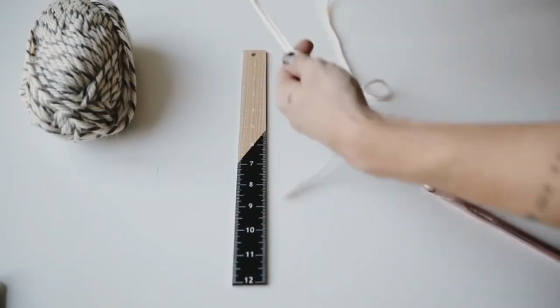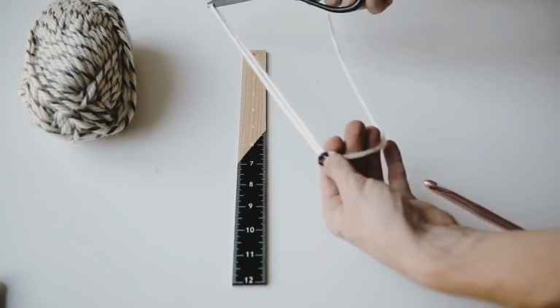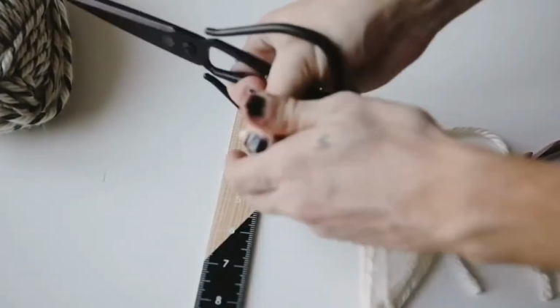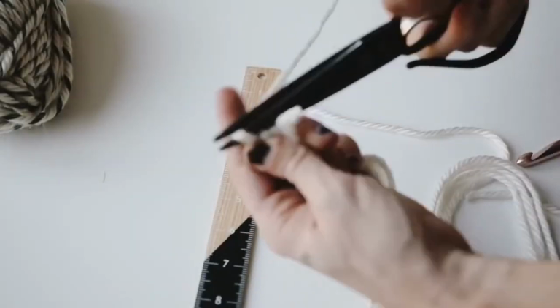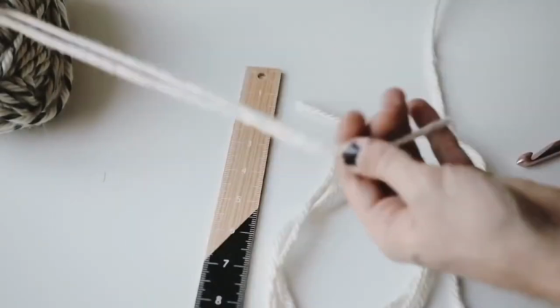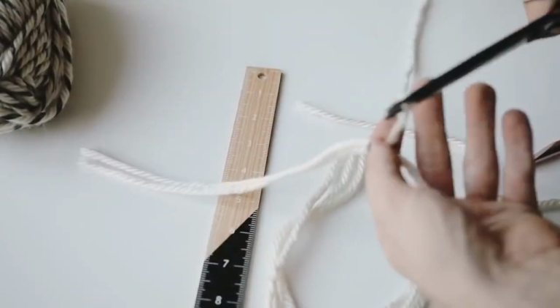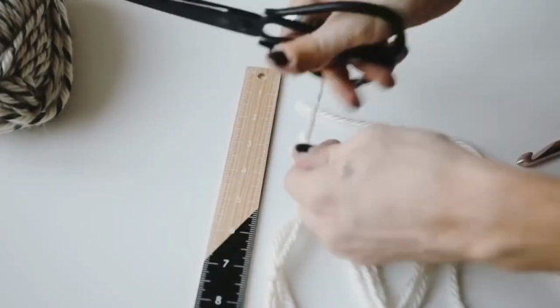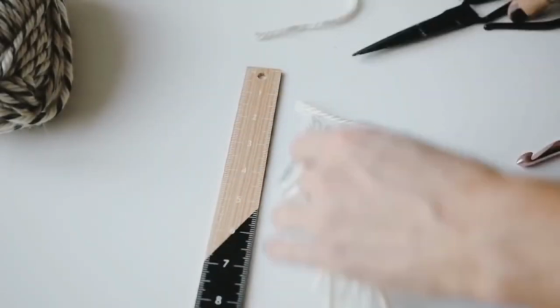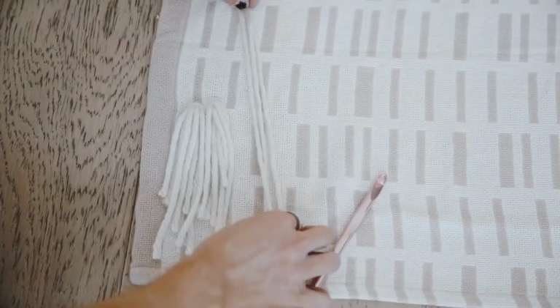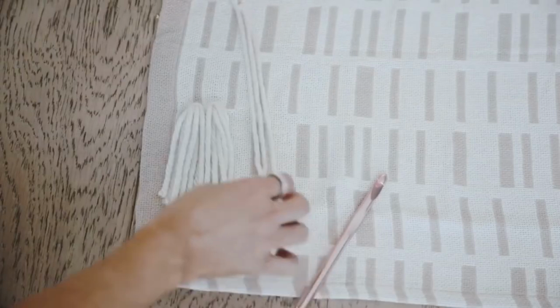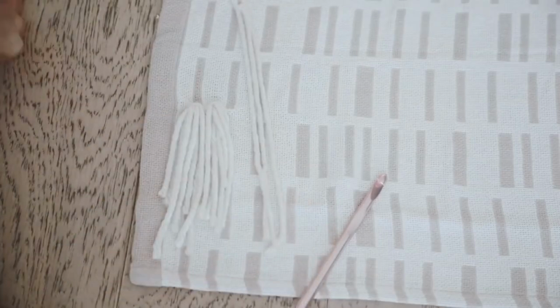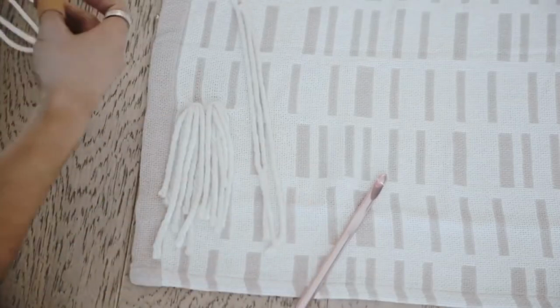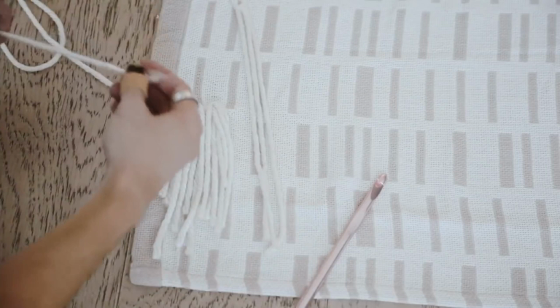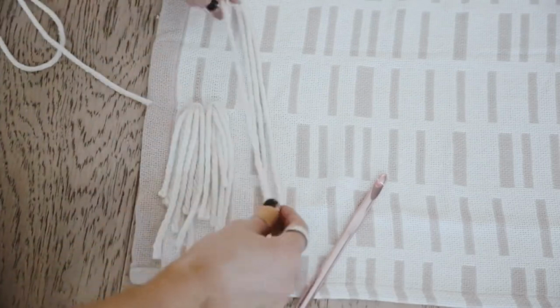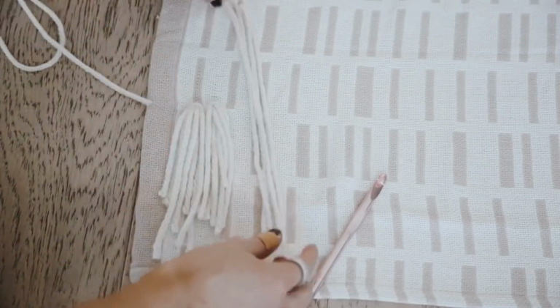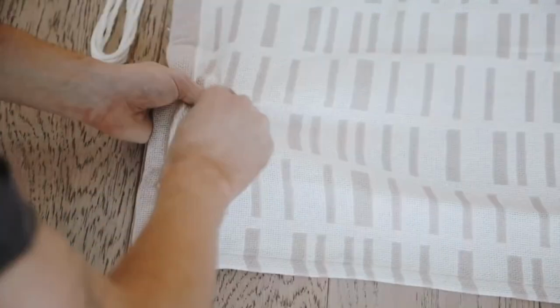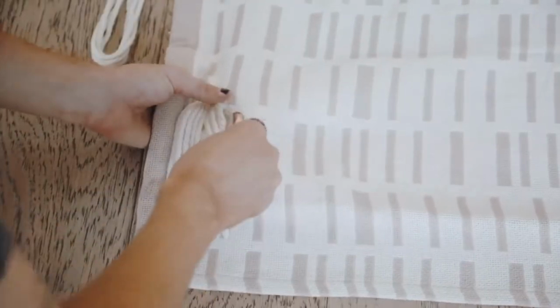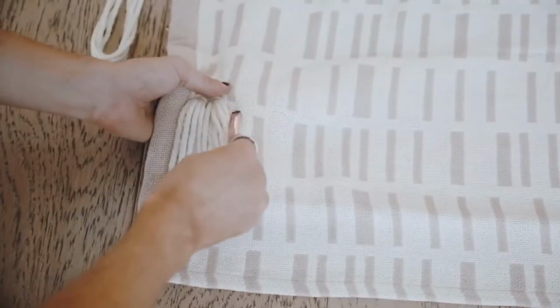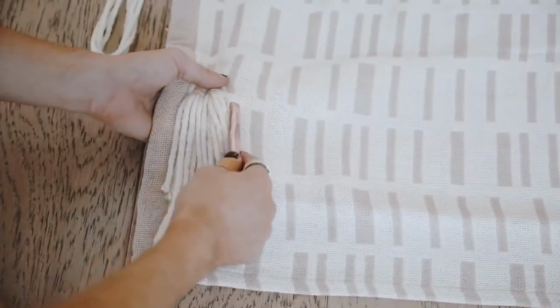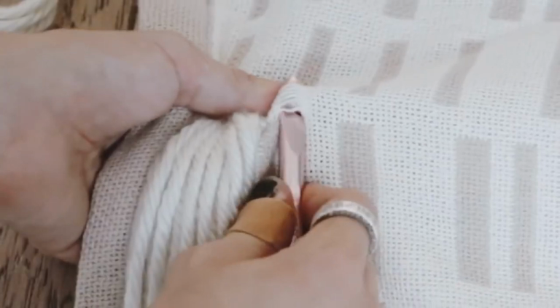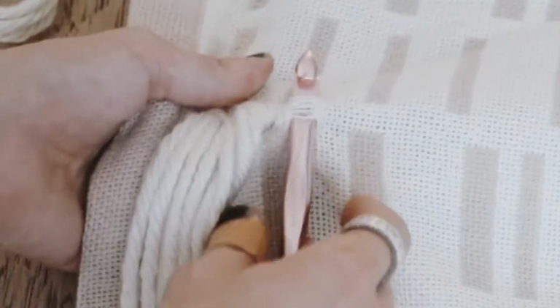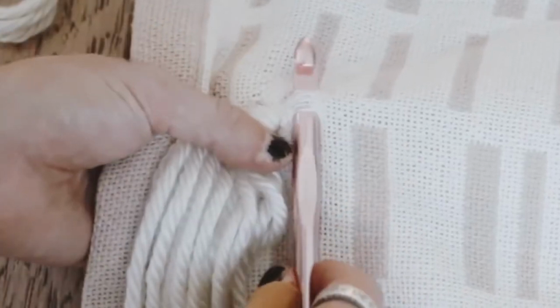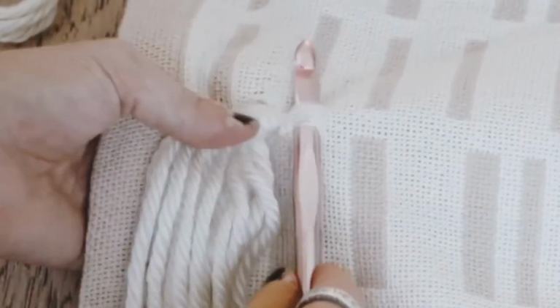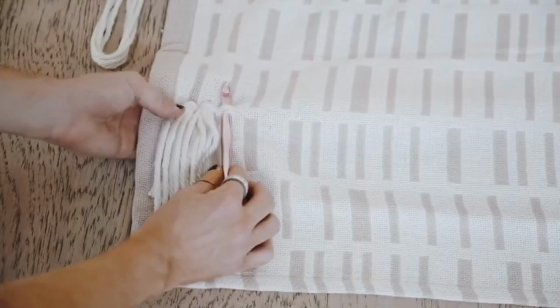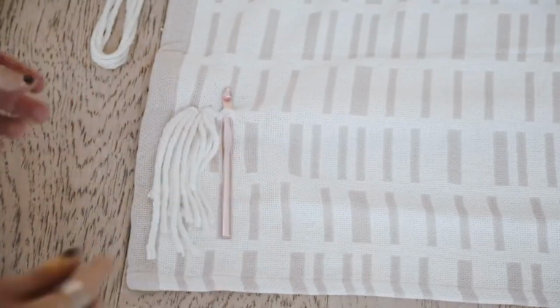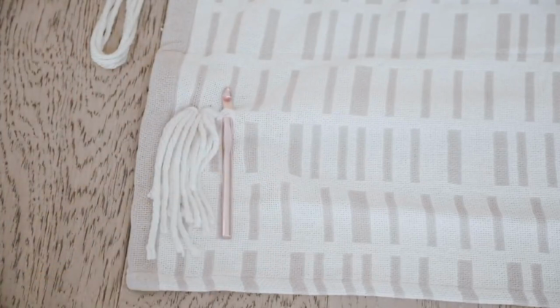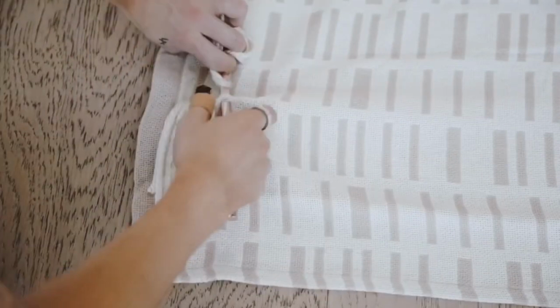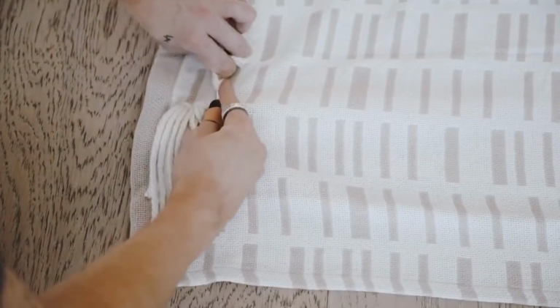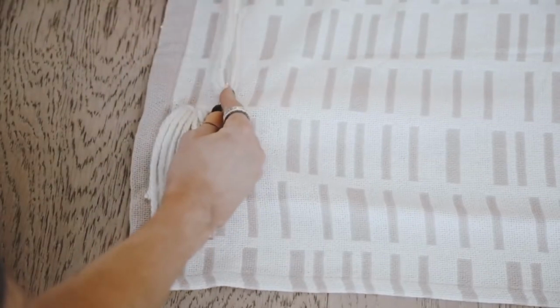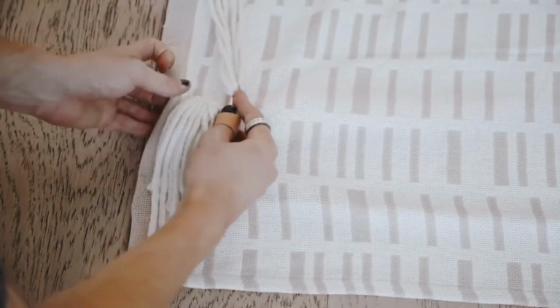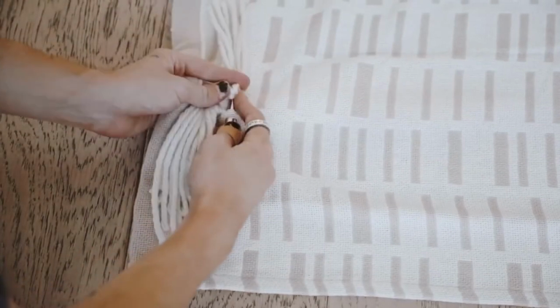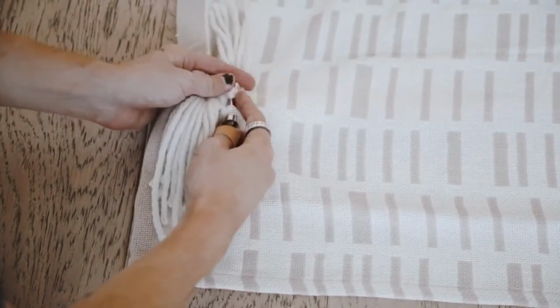I cut the yarns into 12-inch long sections, and you're going to want a ton of these to create a ton of different tassels along your piece. I'm using a really chunky wide crochet hook to go through the knitted section of this blanket, and I'm going to fold my yarn in half and pull it through the loop created with the crochet hook.